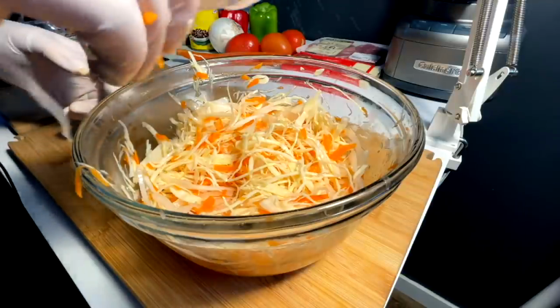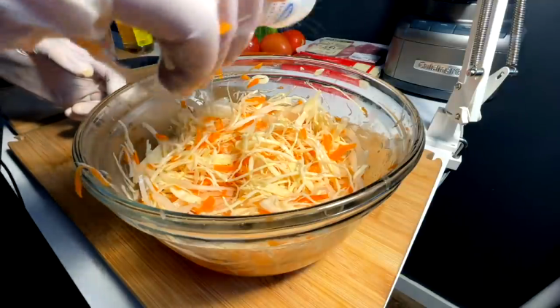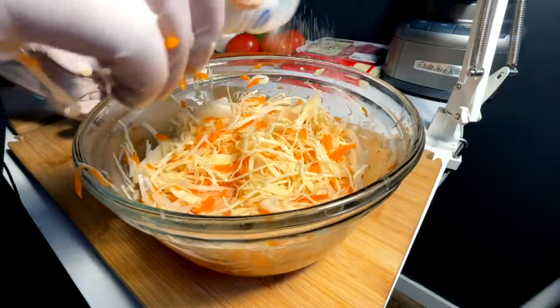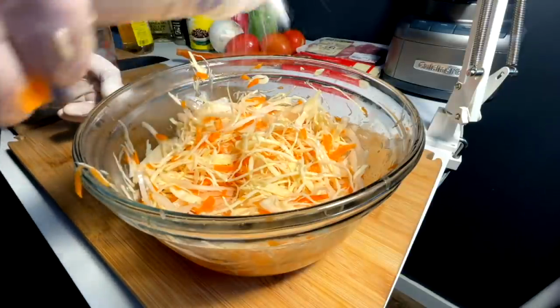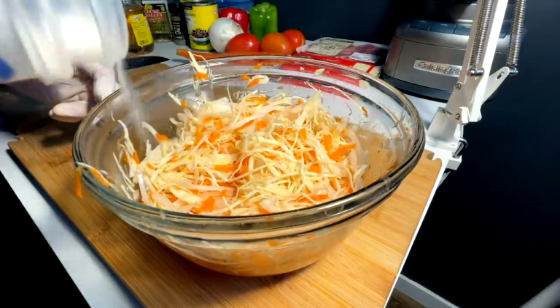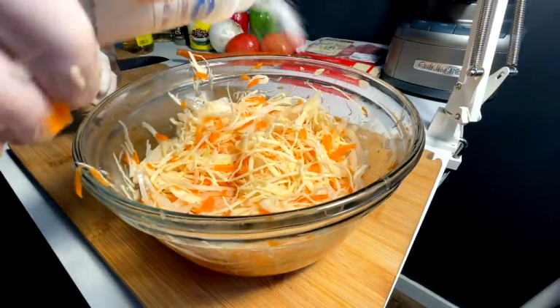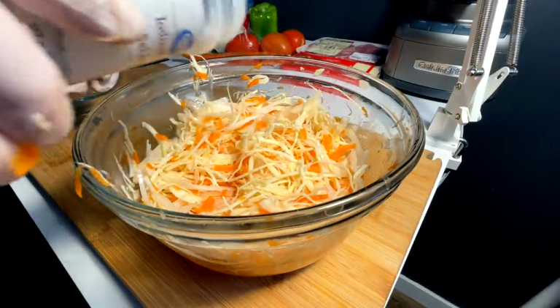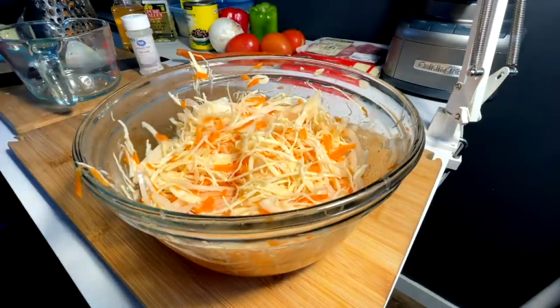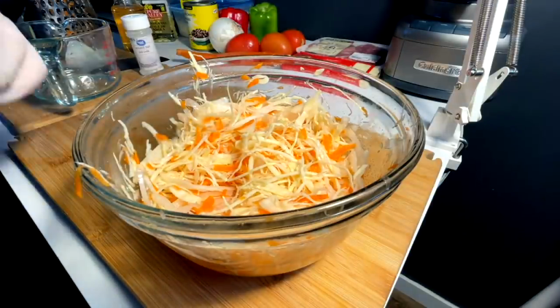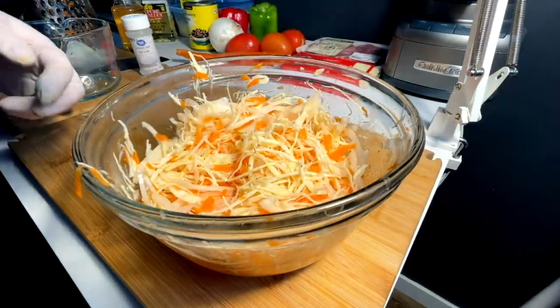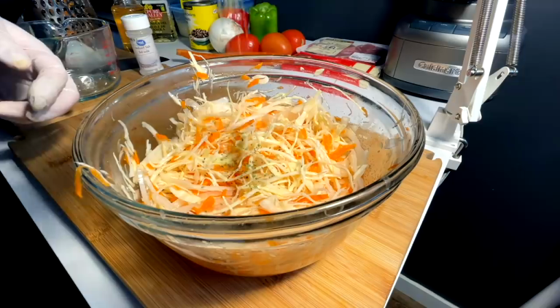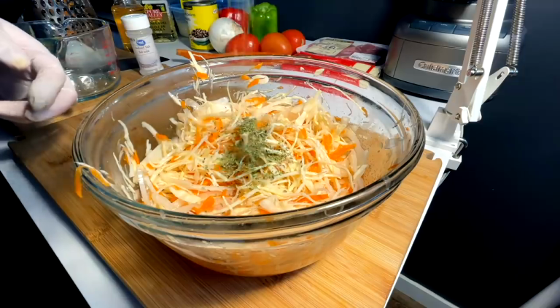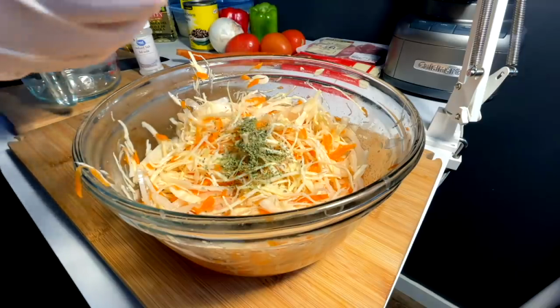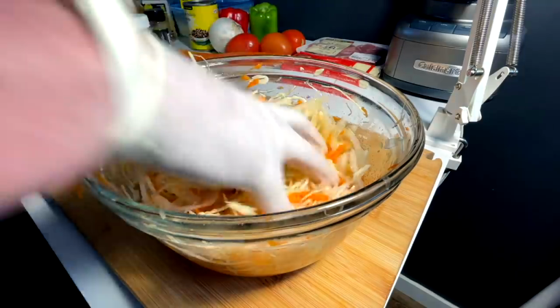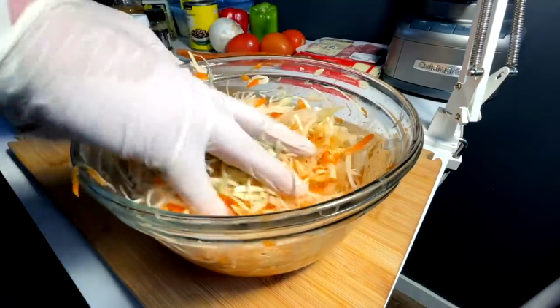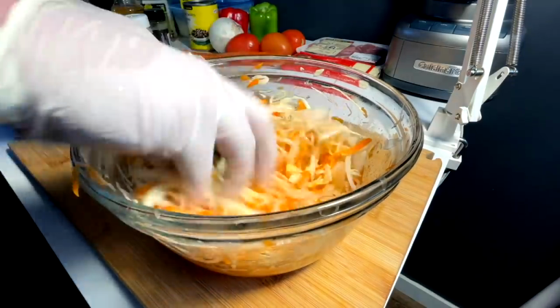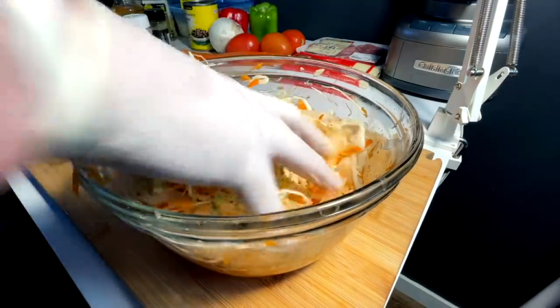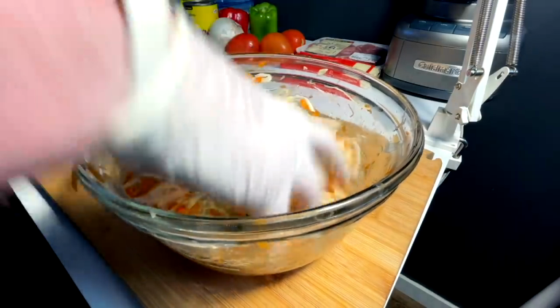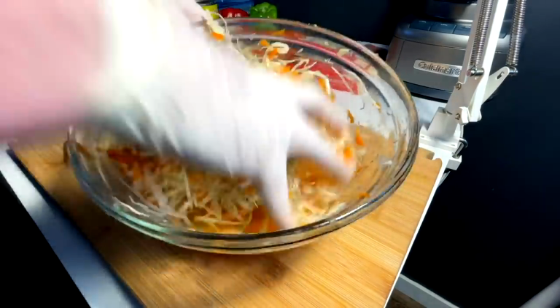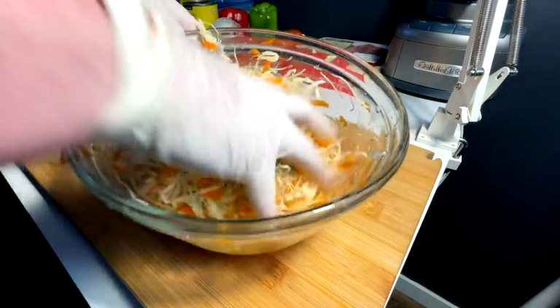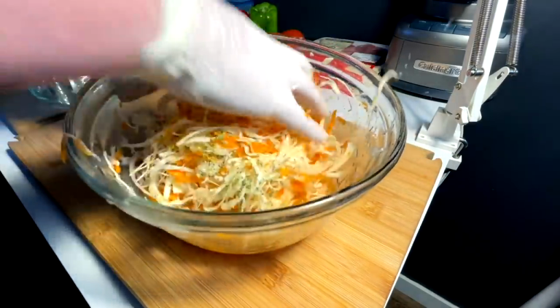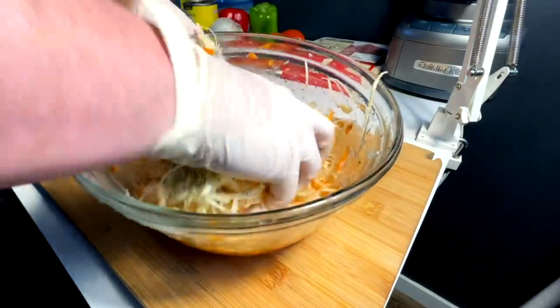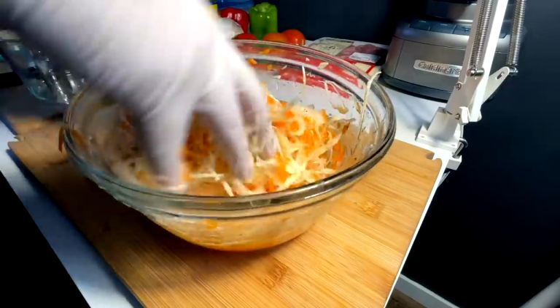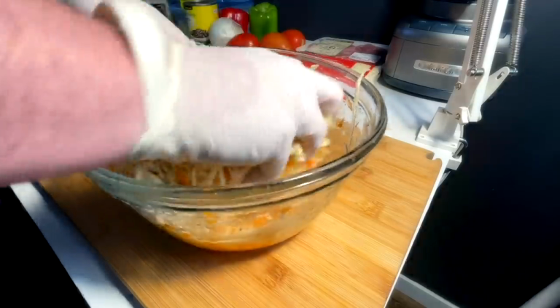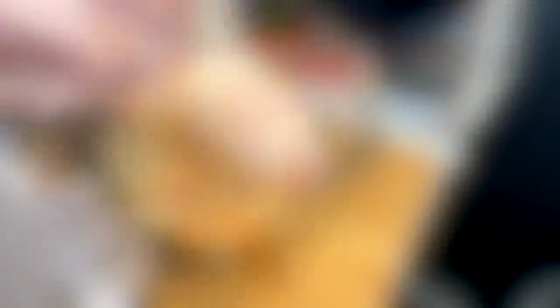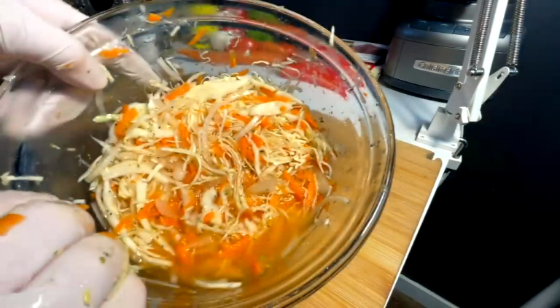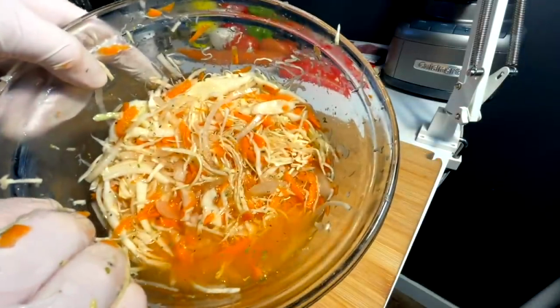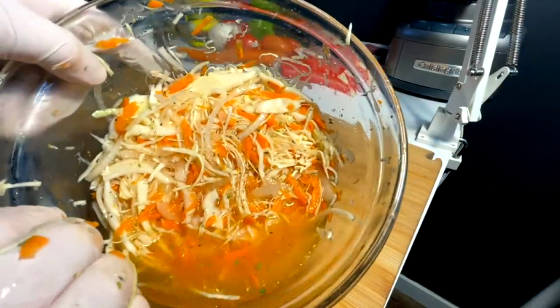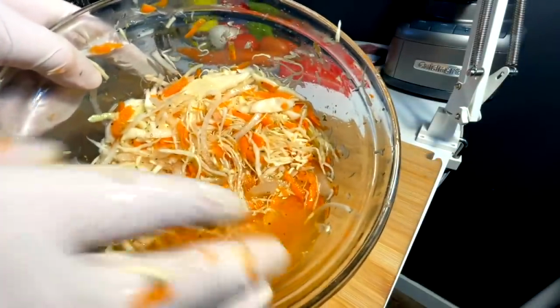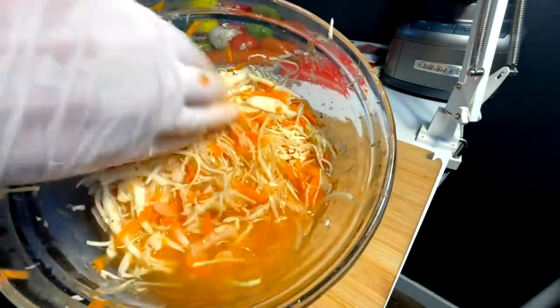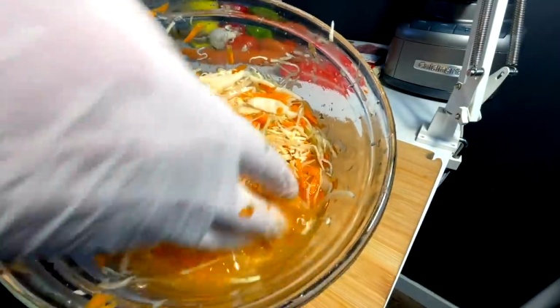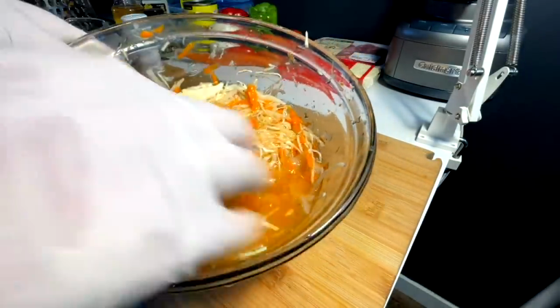A bunch of salt and oregano, and we mix again. Curtido made — put that in the fridge, let it cool.